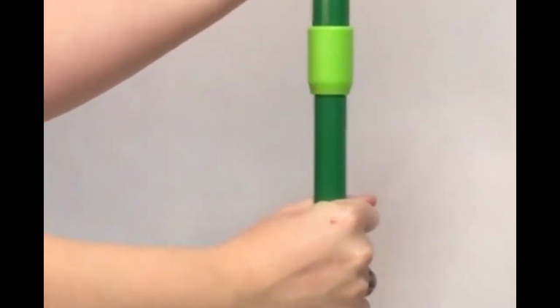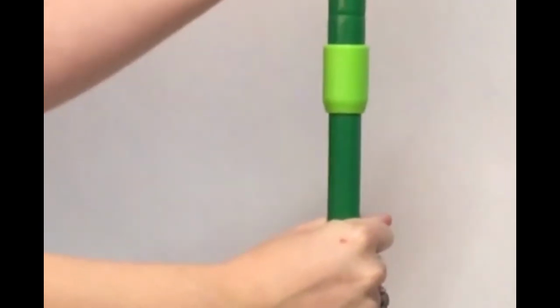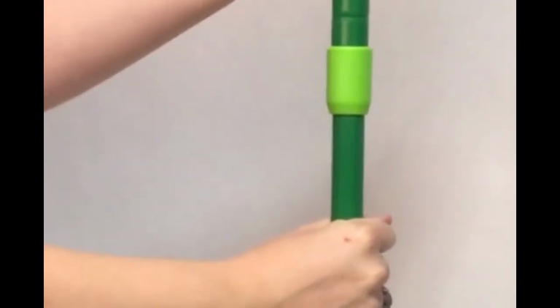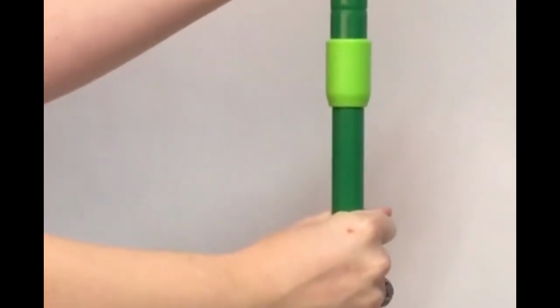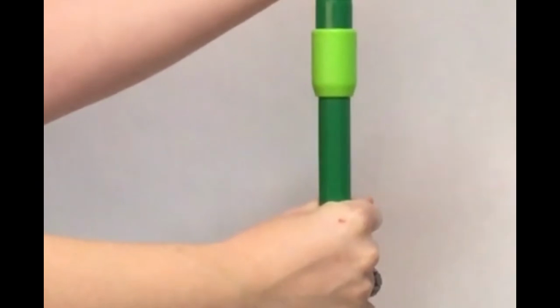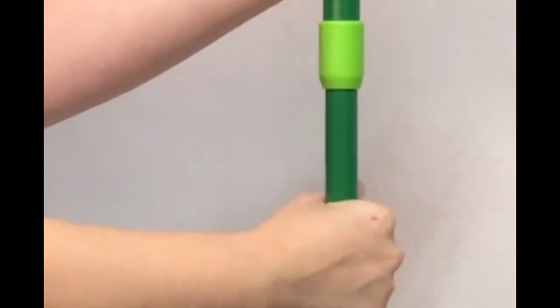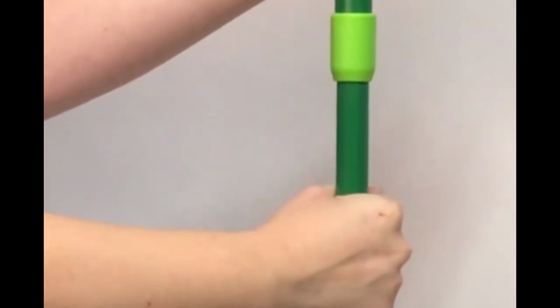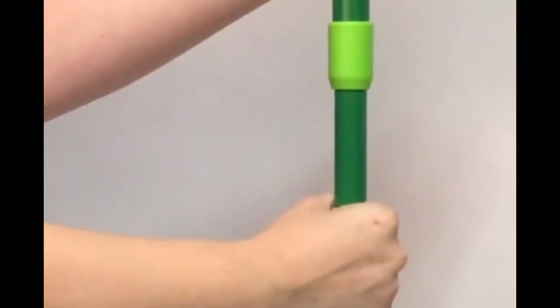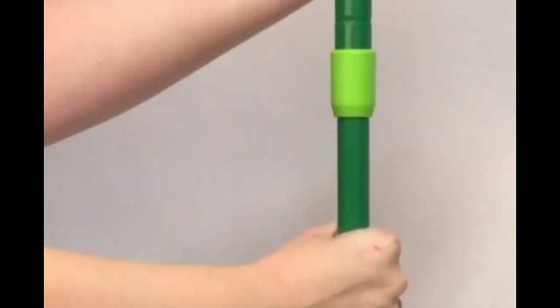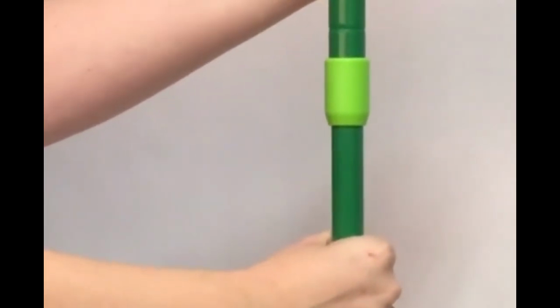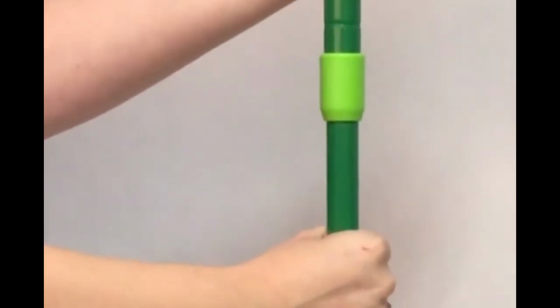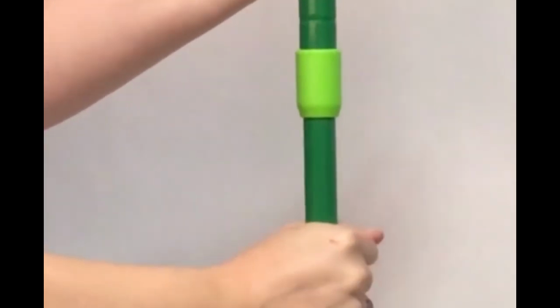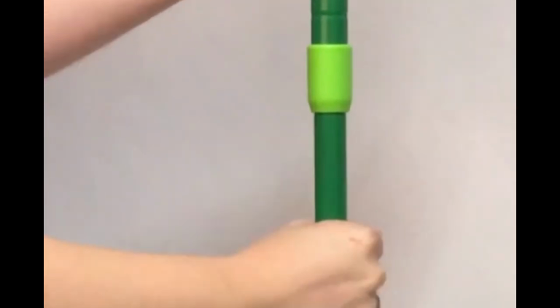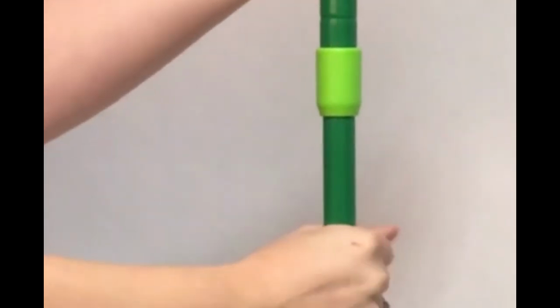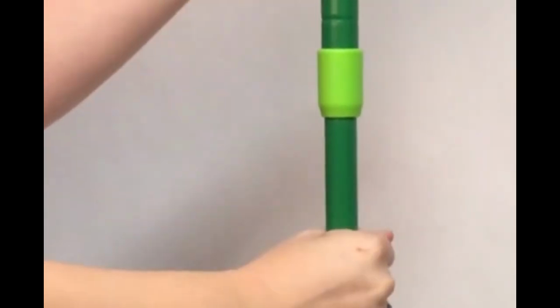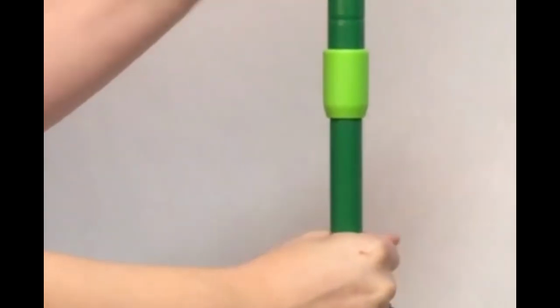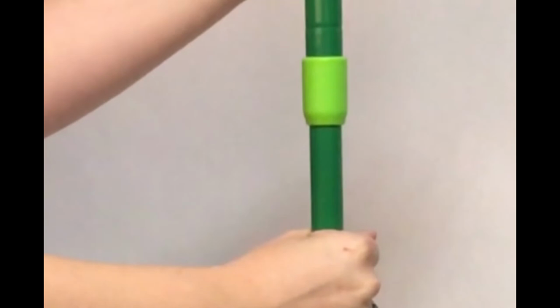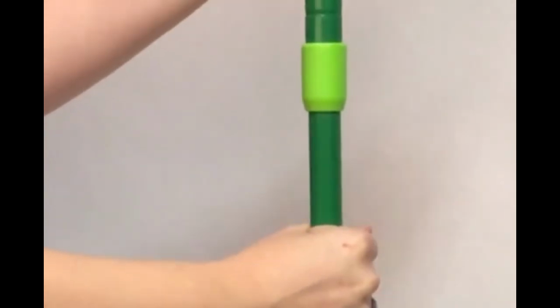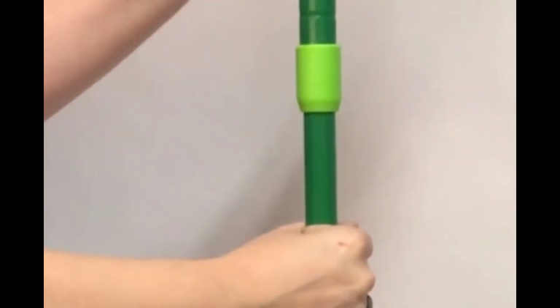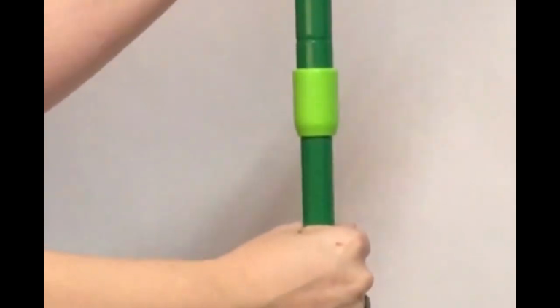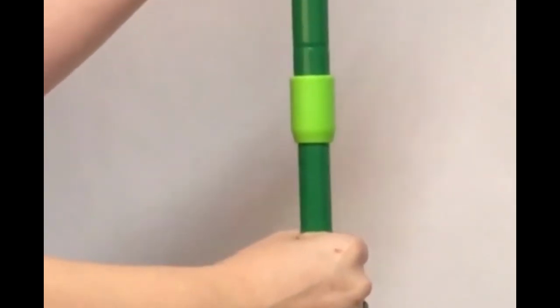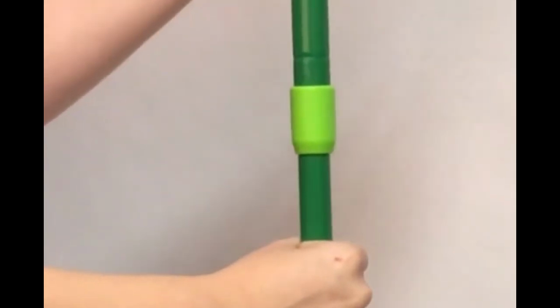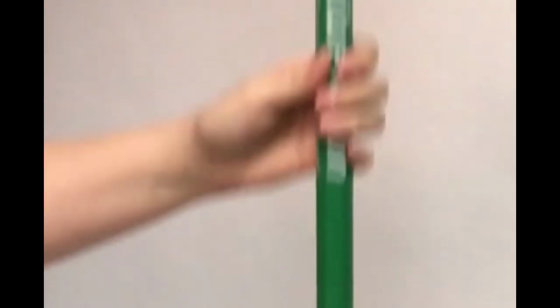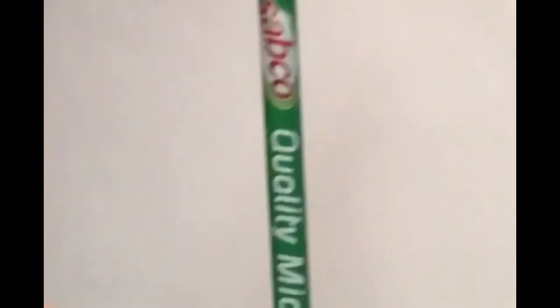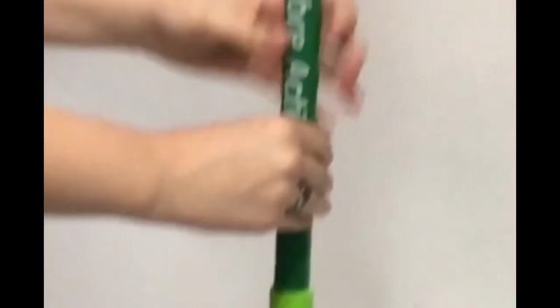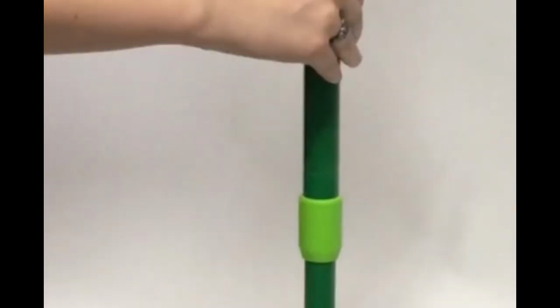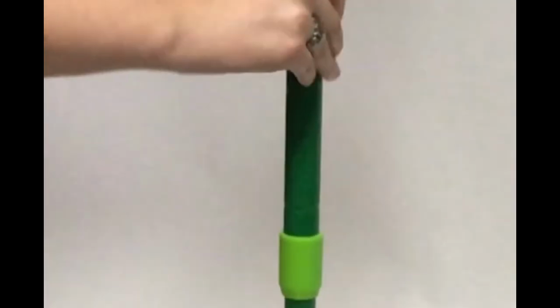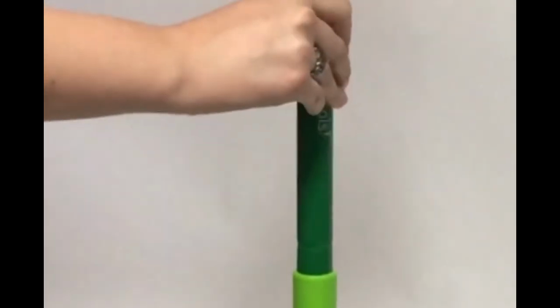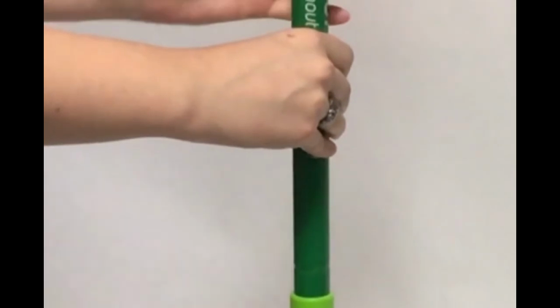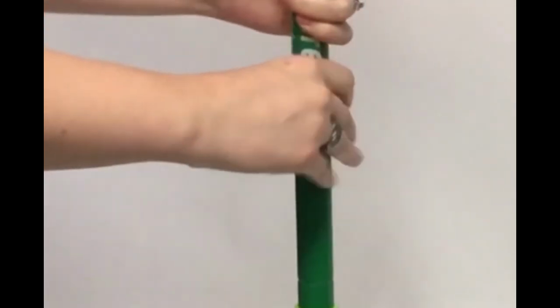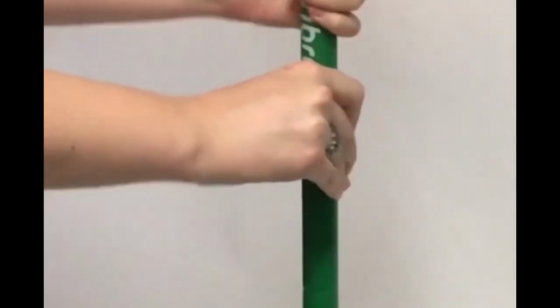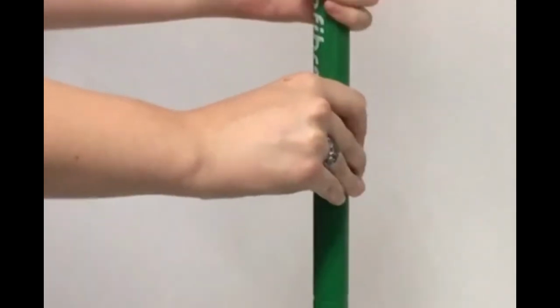If it is locked in, it won't go anywhere. To collapse the handle, turn it anti-clockwise until it is loose, push it all the way down to collapse, twist it back clockwise to lock it back in.